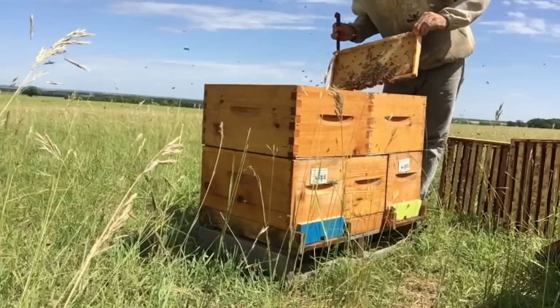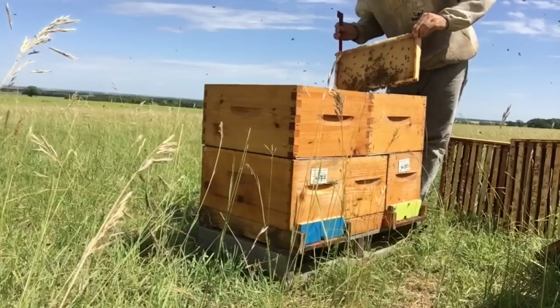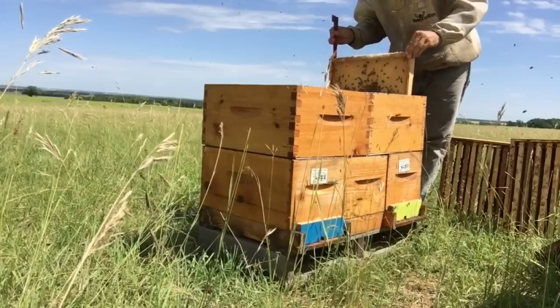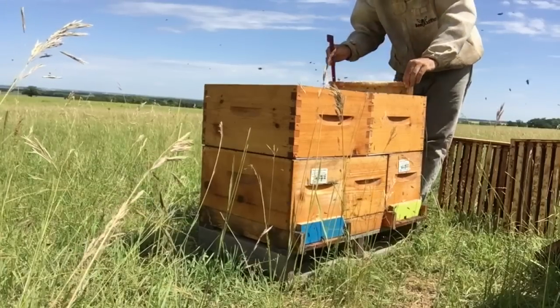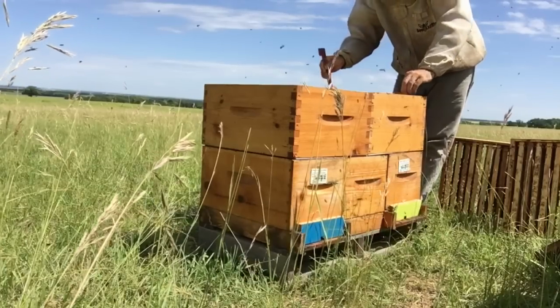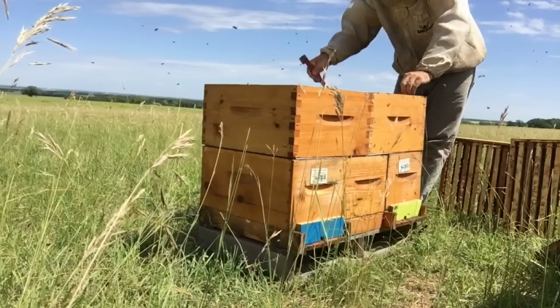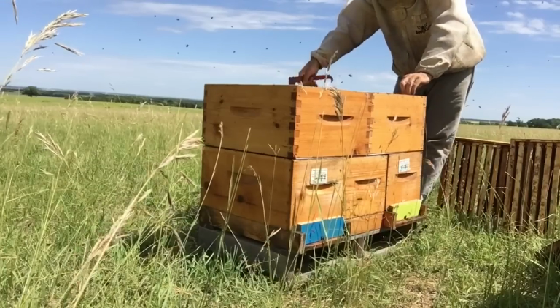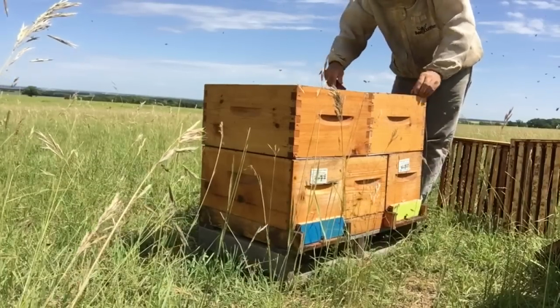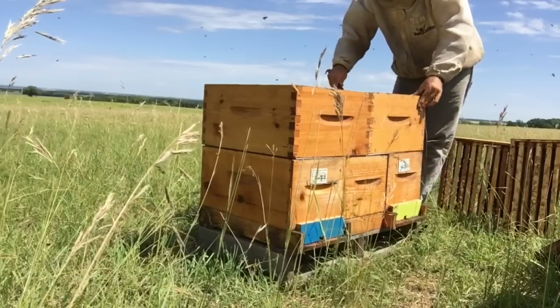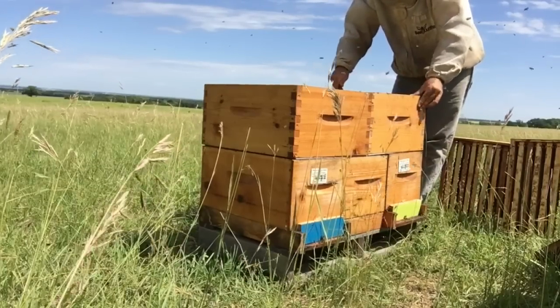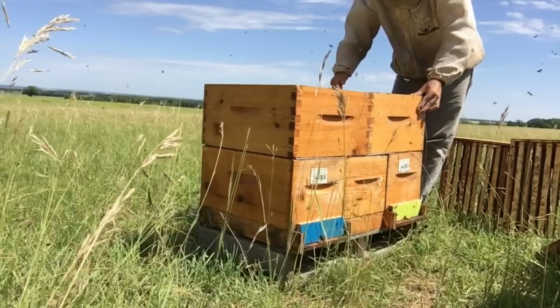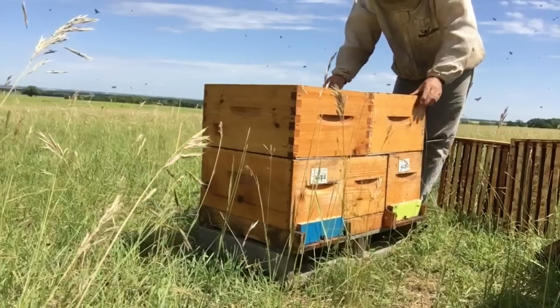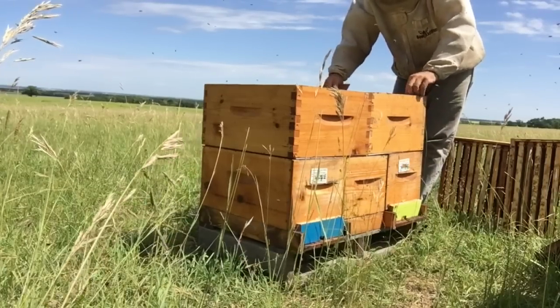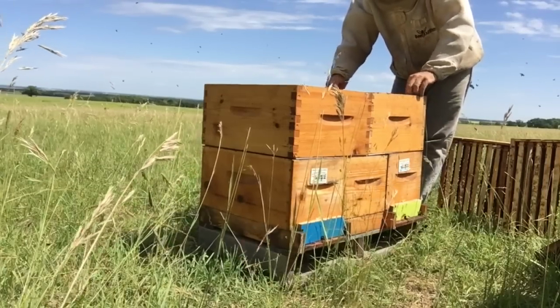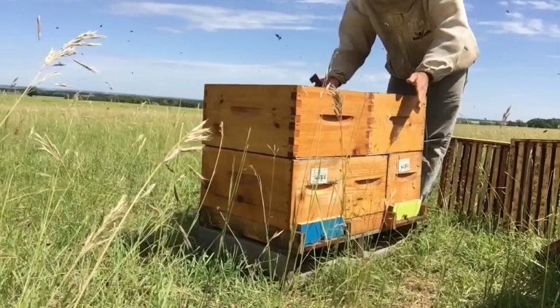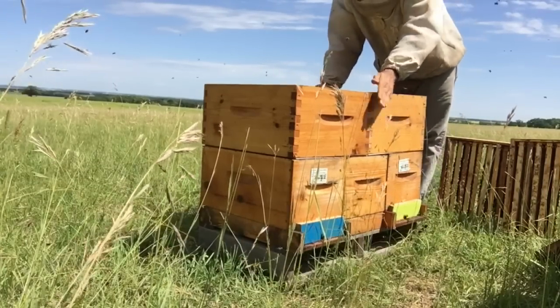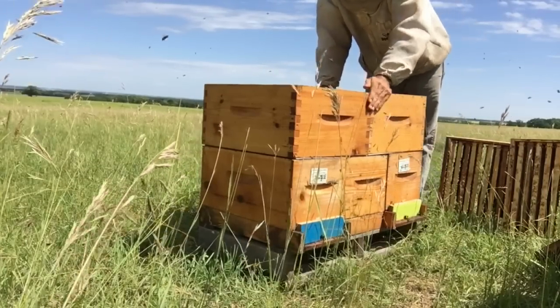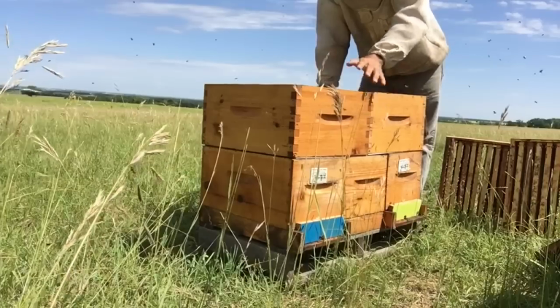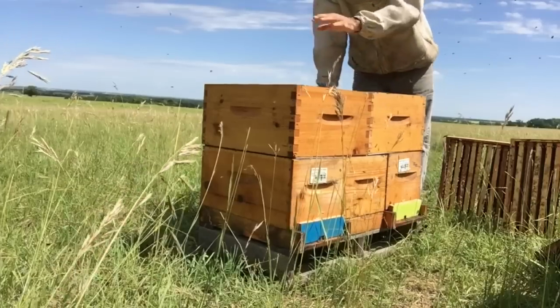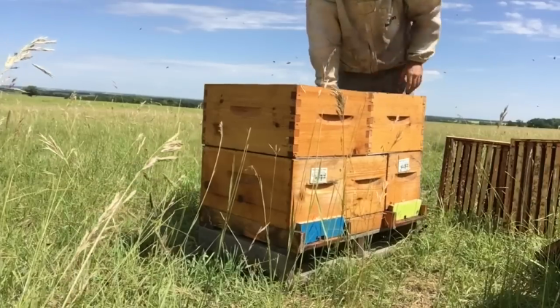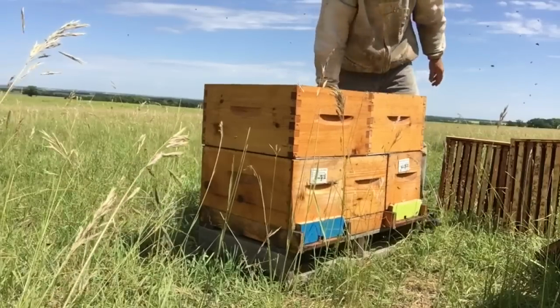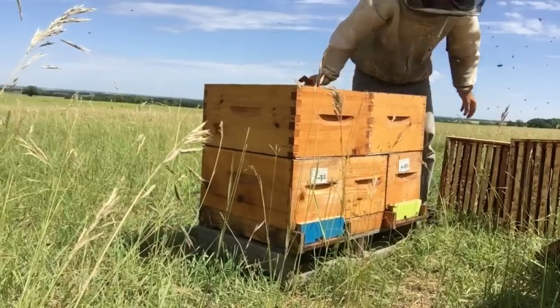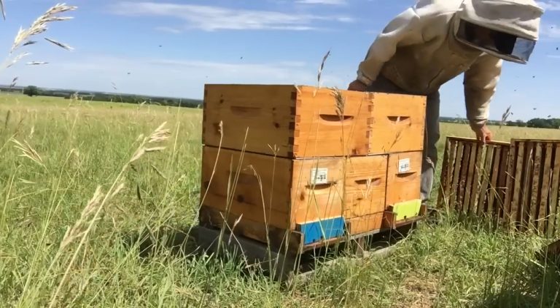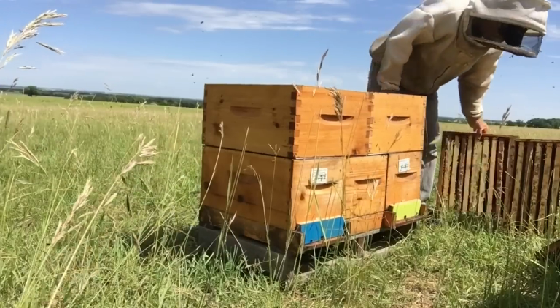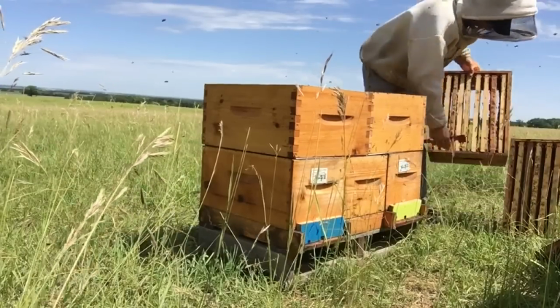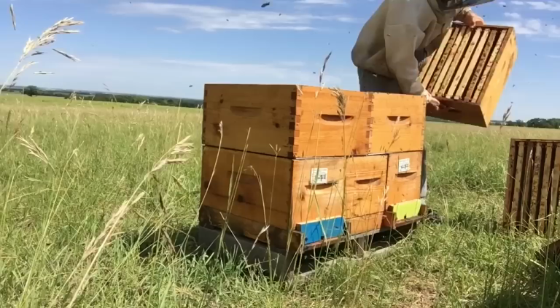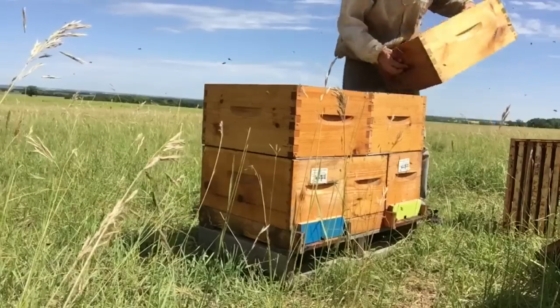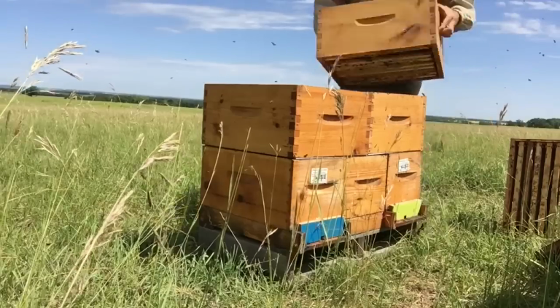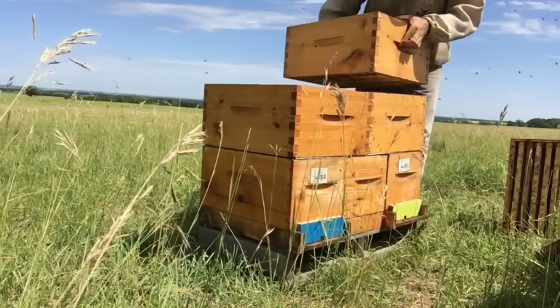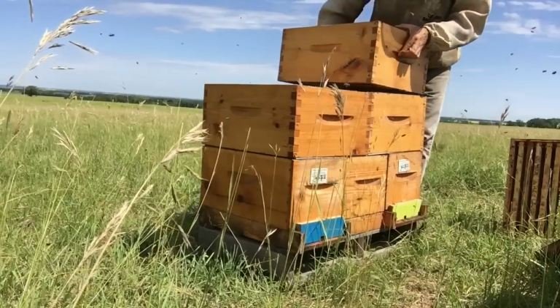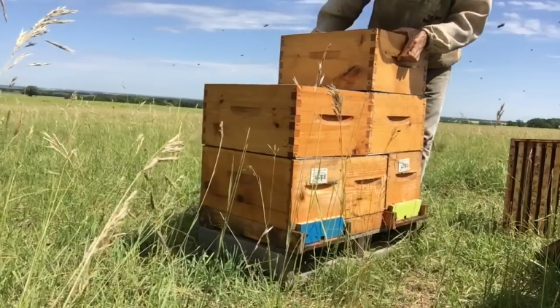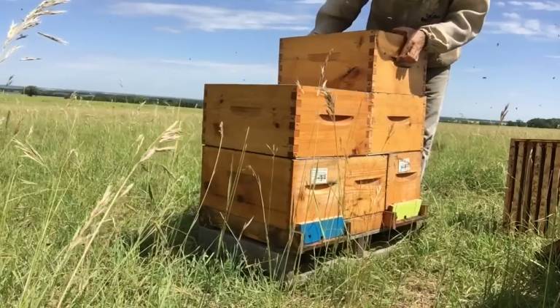Here's another frame full of nectar — these guys are working right across. It'll take them about a week, week and a half, and they'll have these two boxes here filled and be on to the top. So I just have to watch to make sure I keep ahead of them with space.